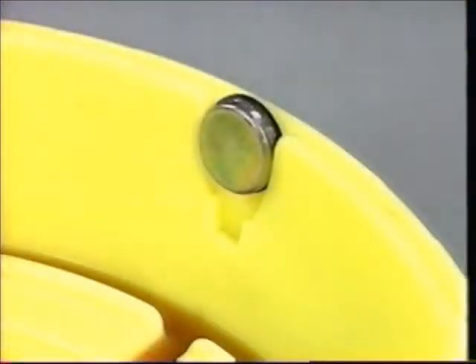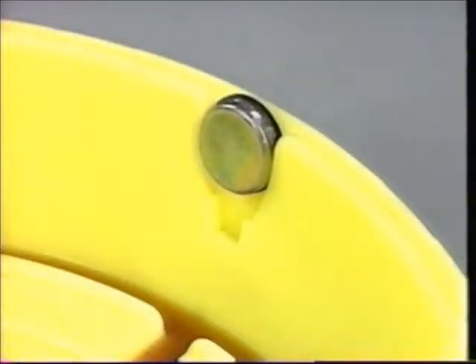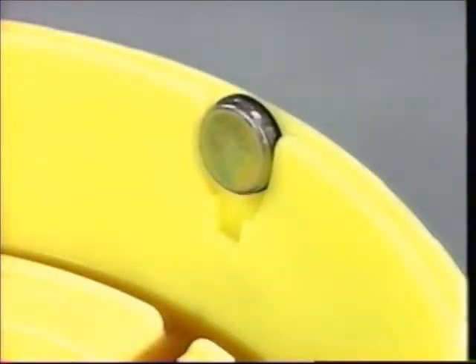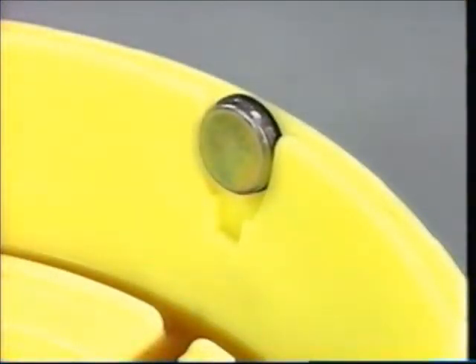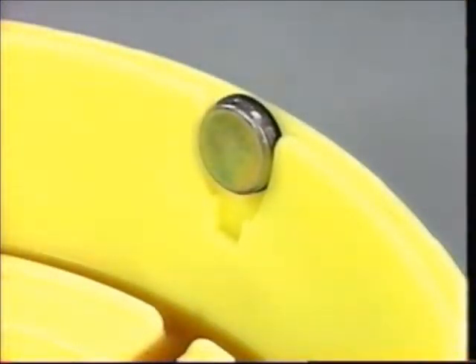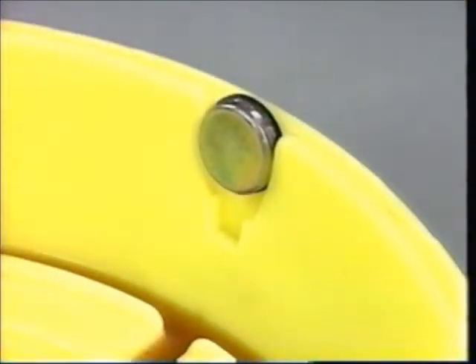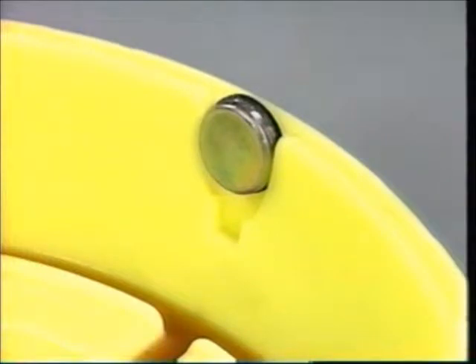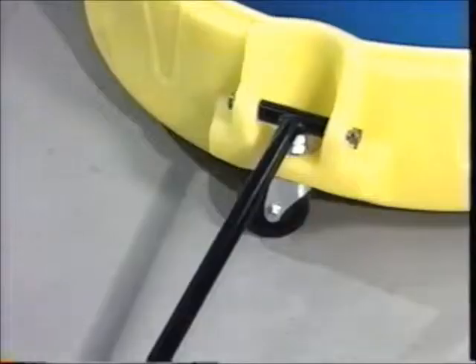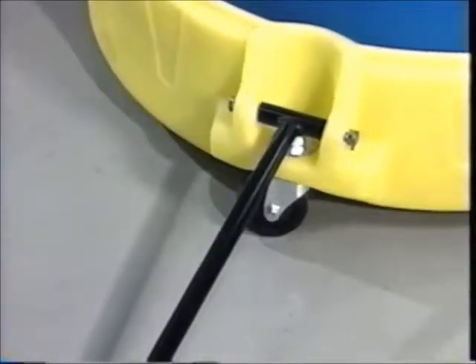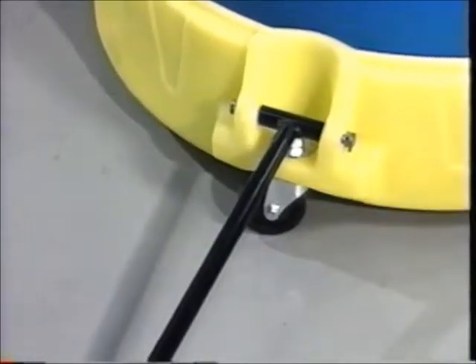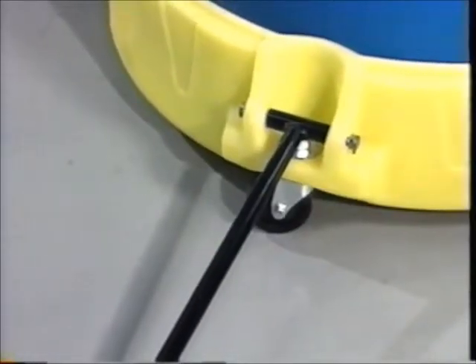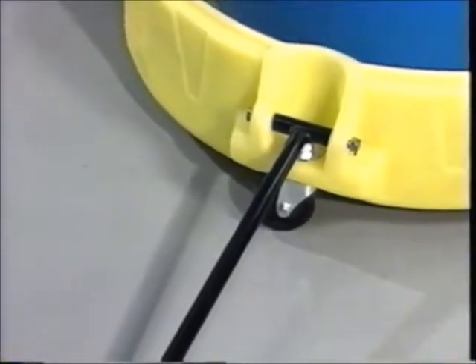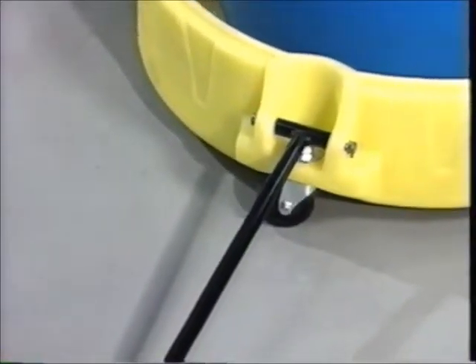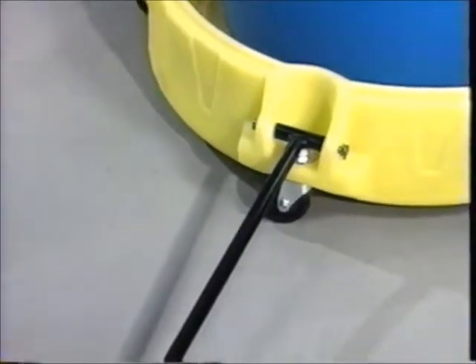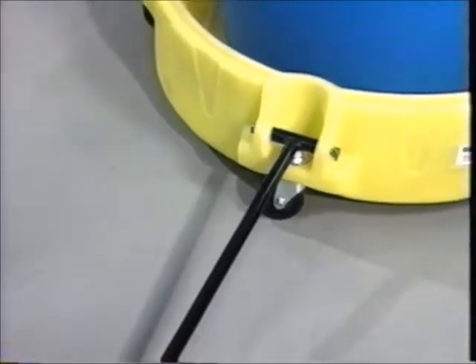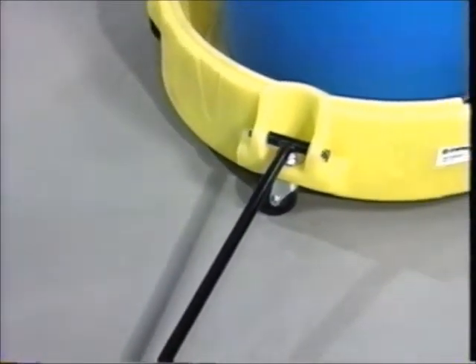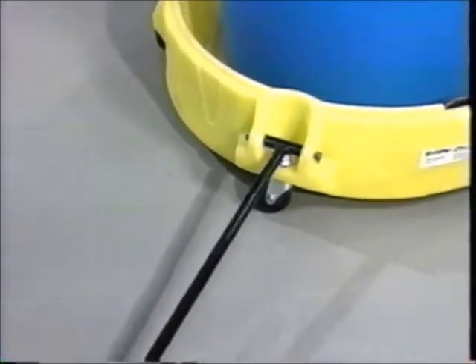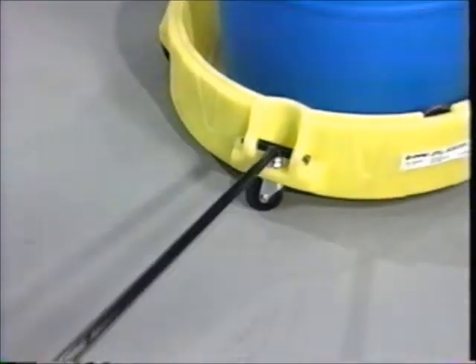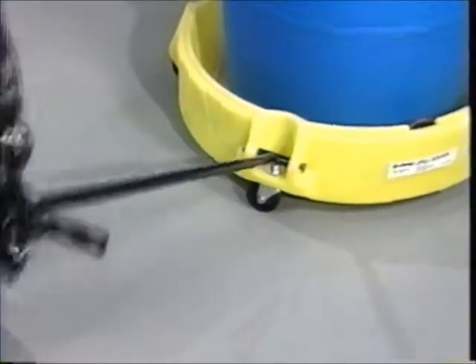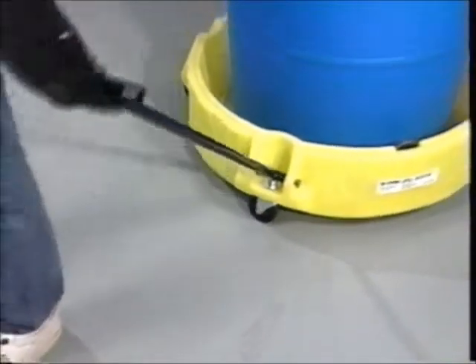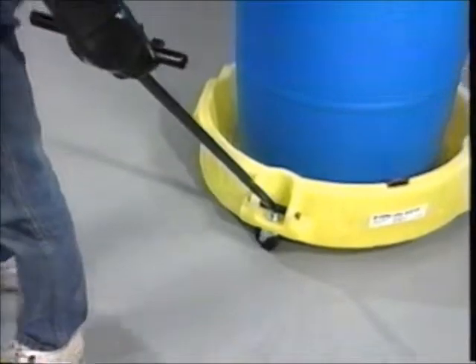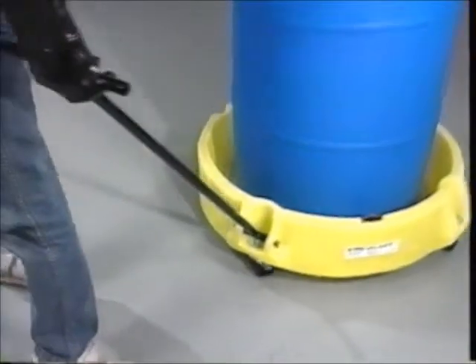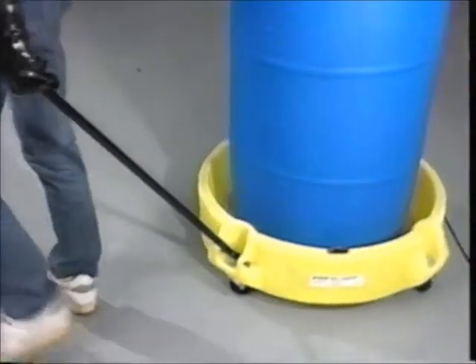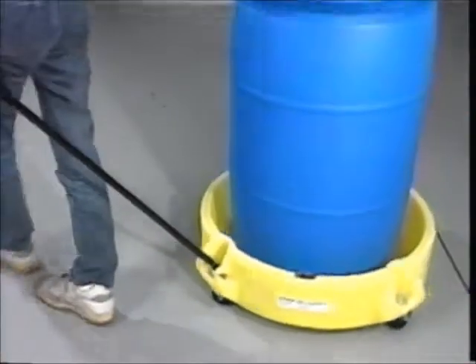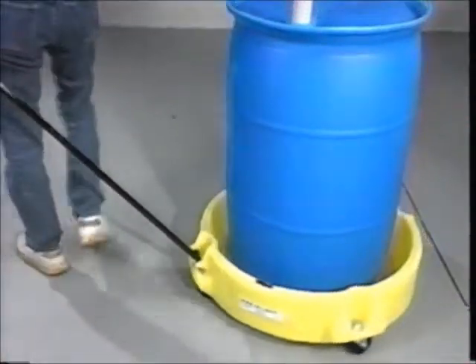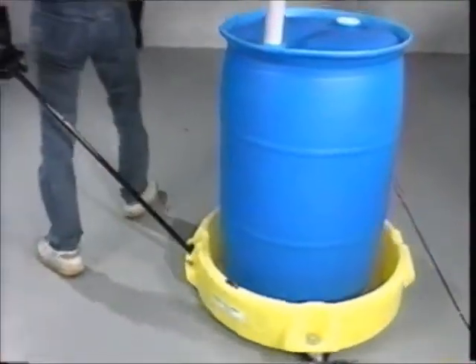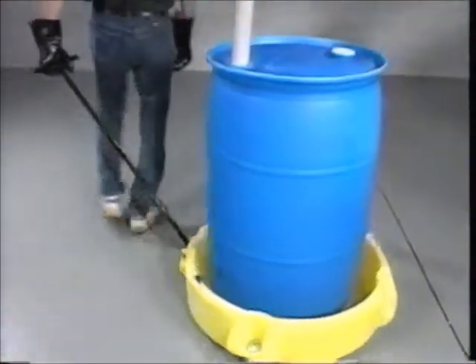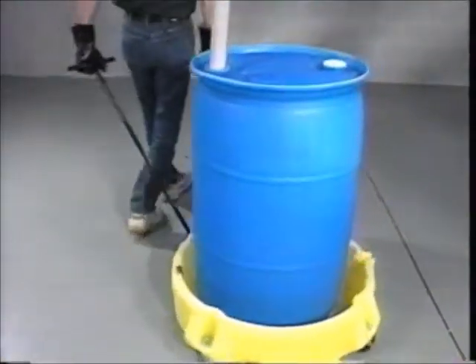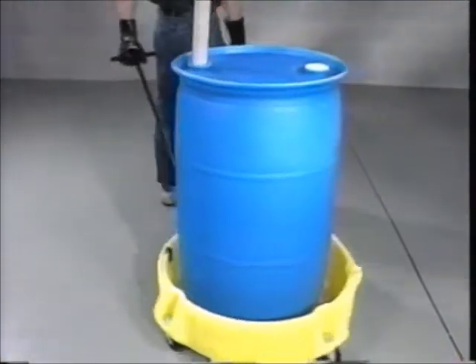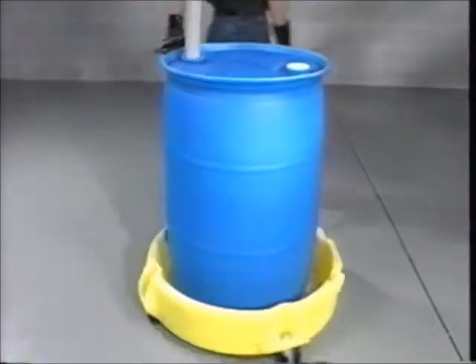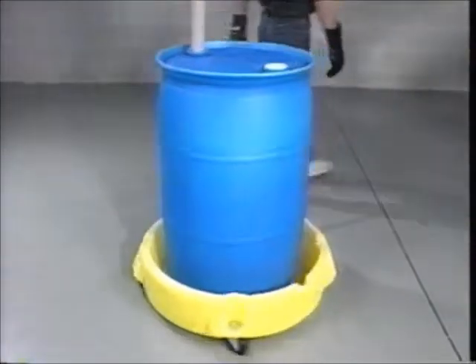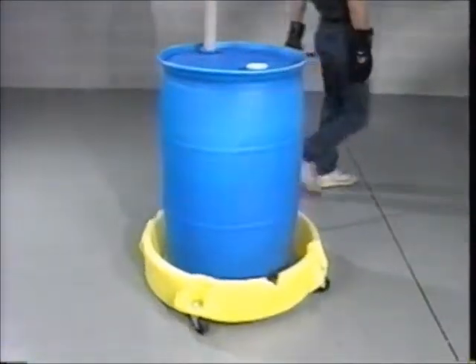A bung holder is included for easy draining. An optional metal T-handle lets you pull Spill Scooter with ease. Small in size, this big performer handles all drums up to 55 gallons.